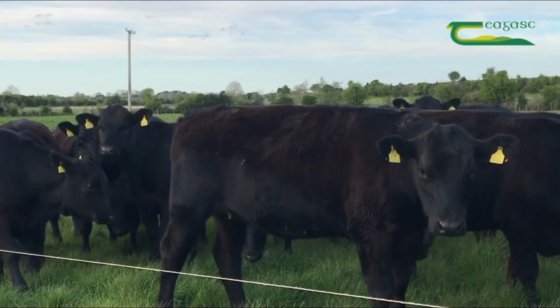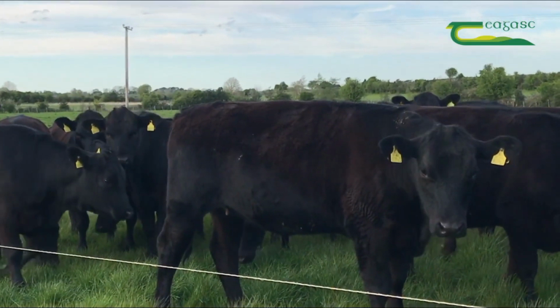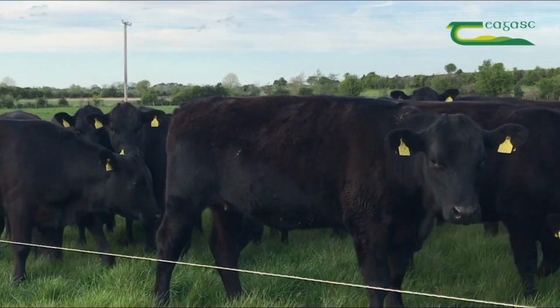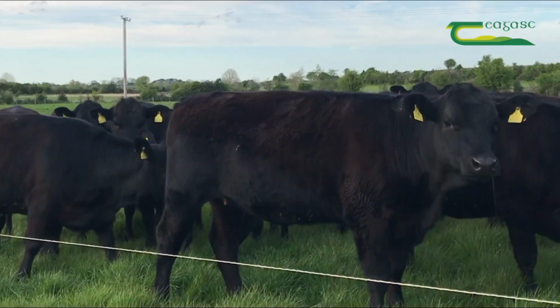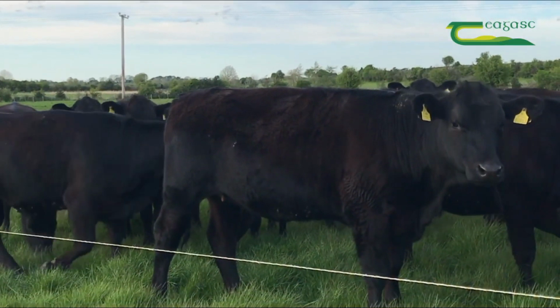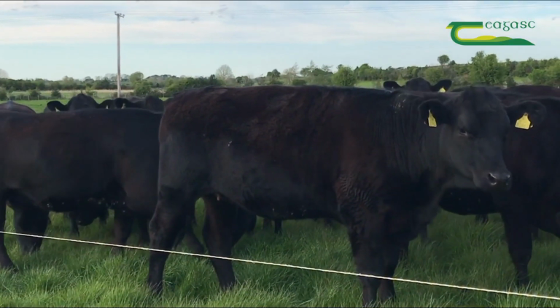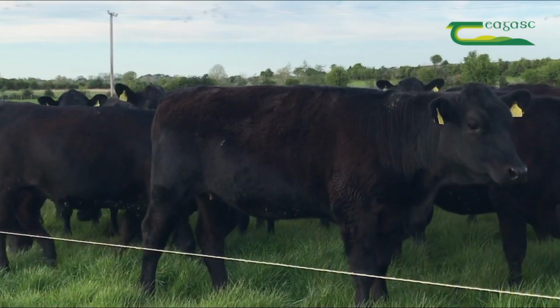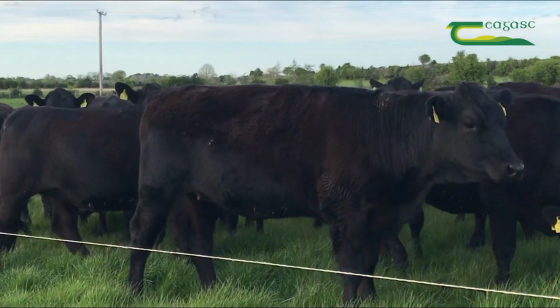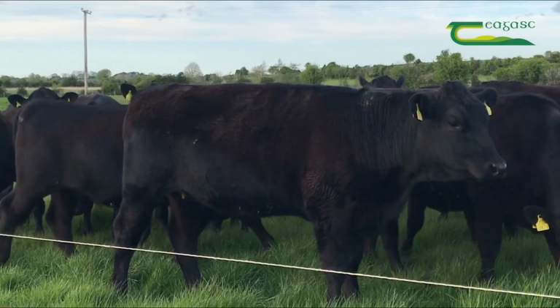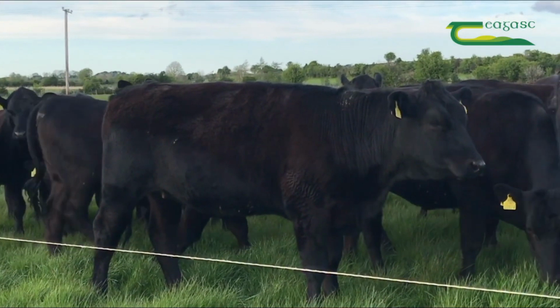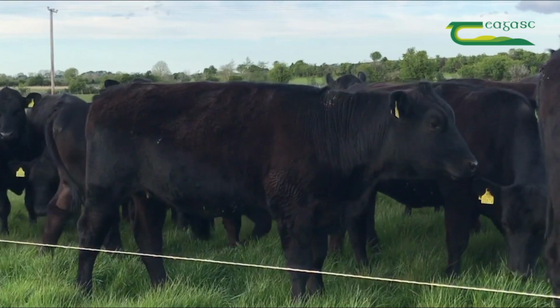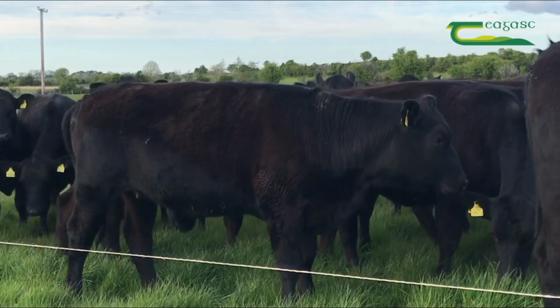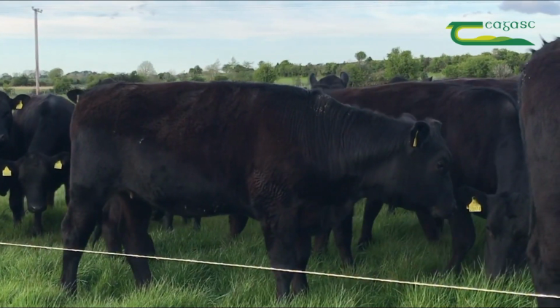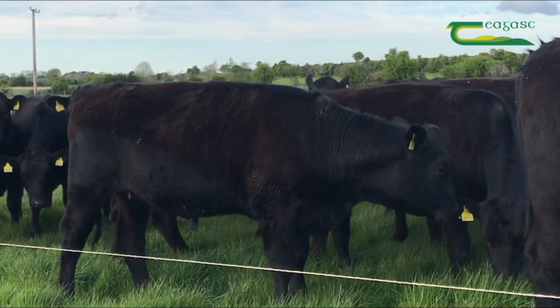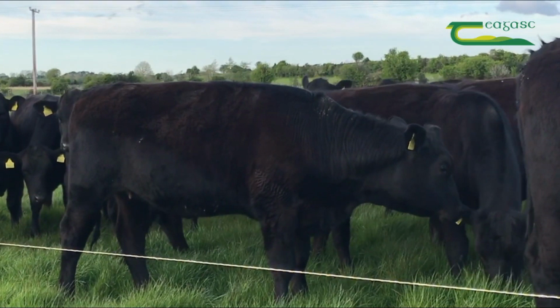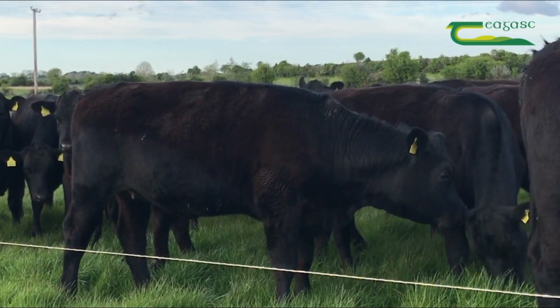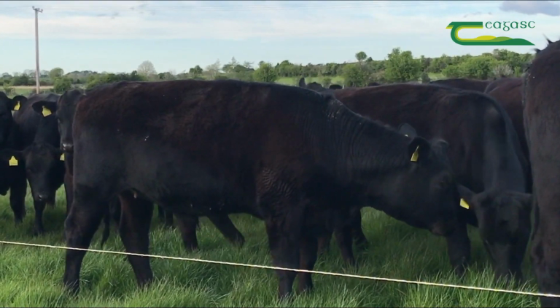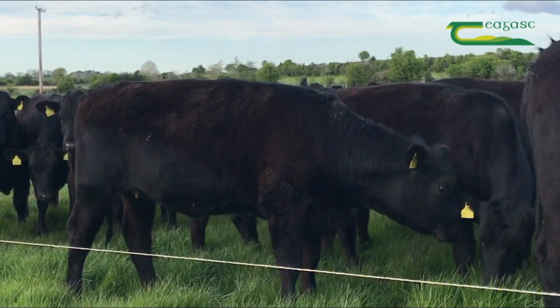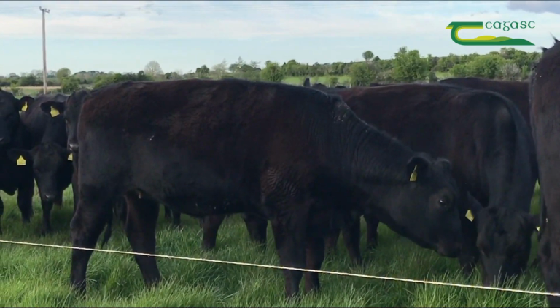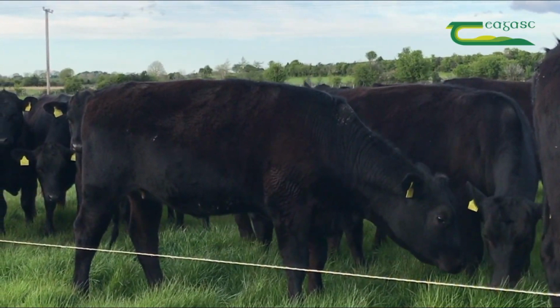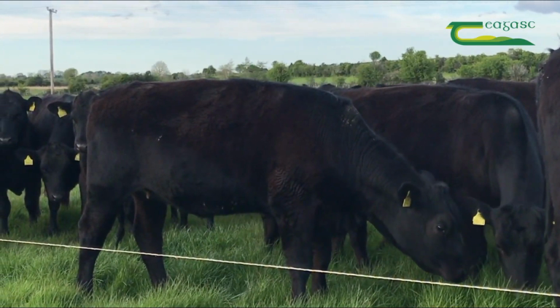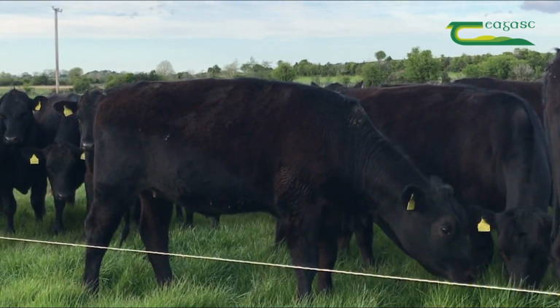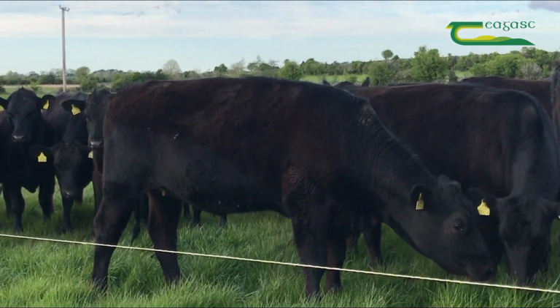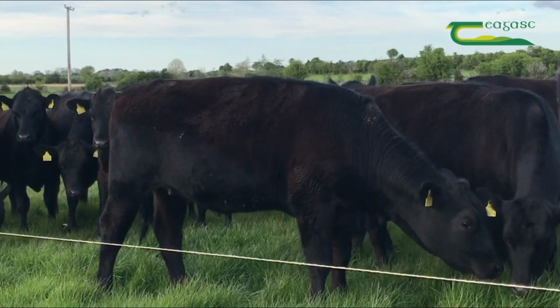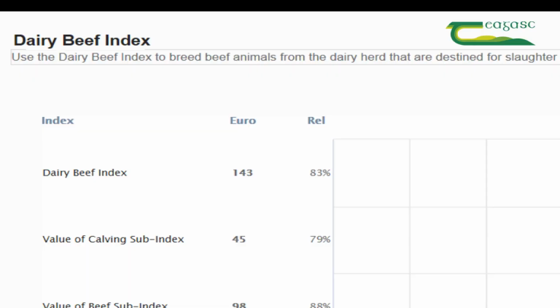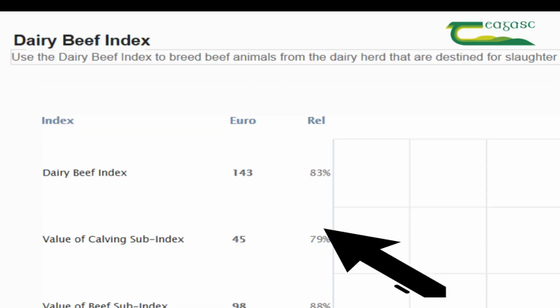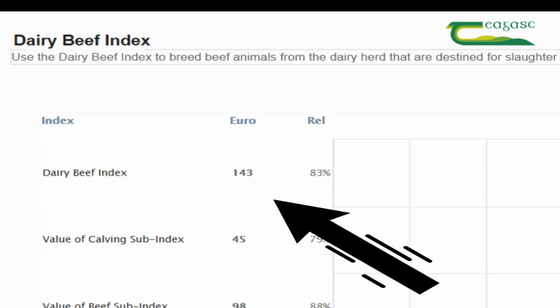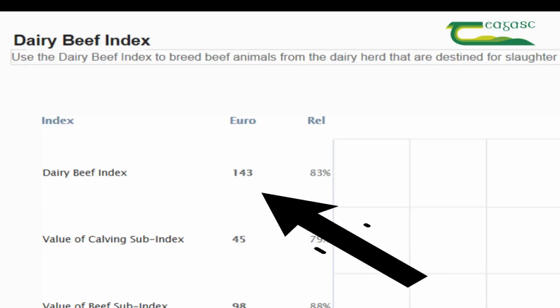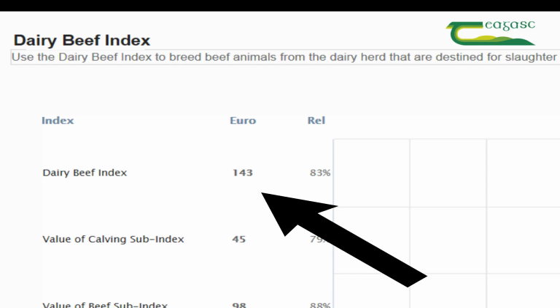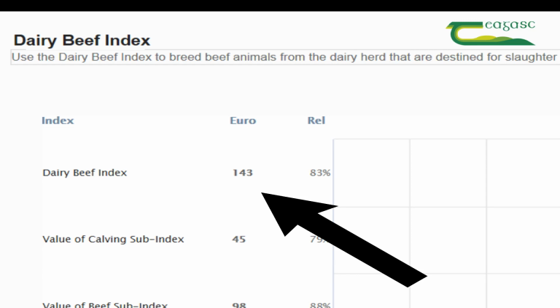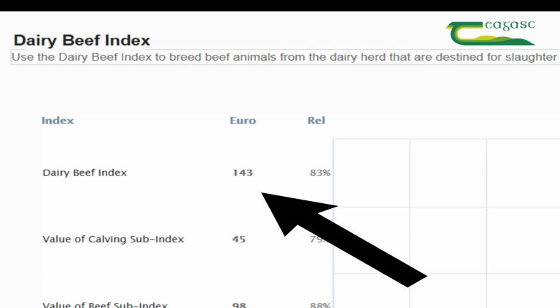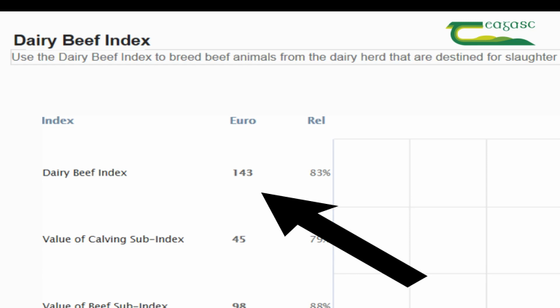The Dairy Beef Index is measured in euros, and every 1 euro increase on the DBI is equal to an extra 1 euro profit over the average Holstein Friesian bull.